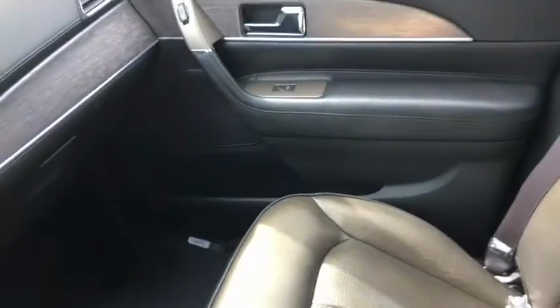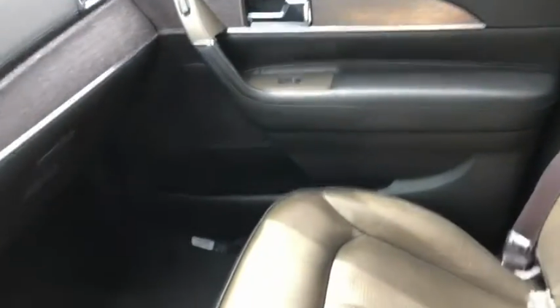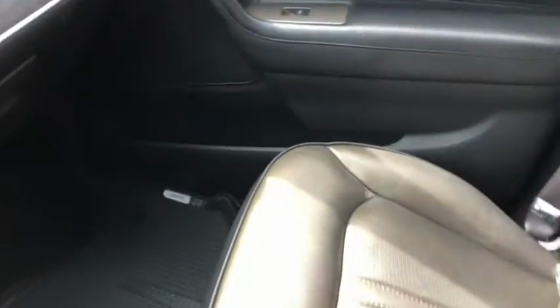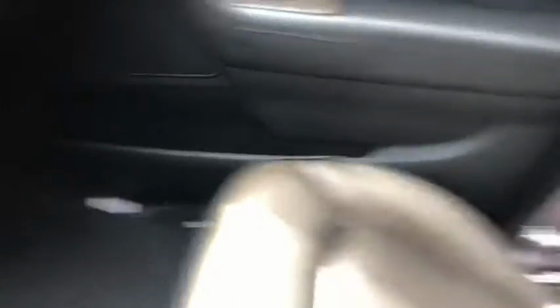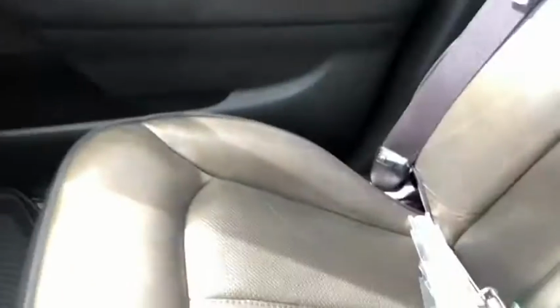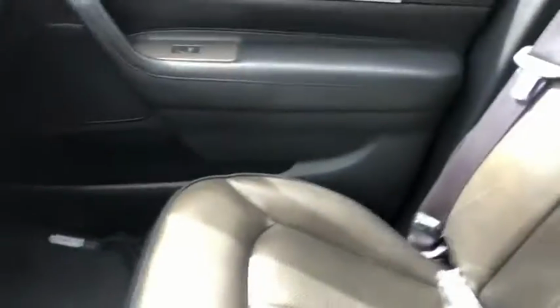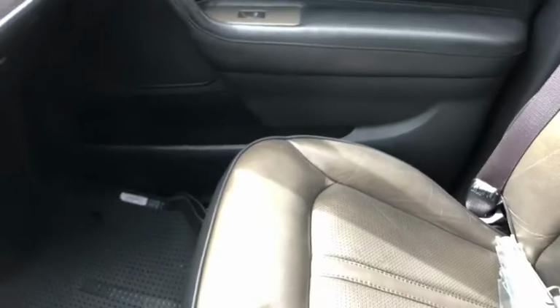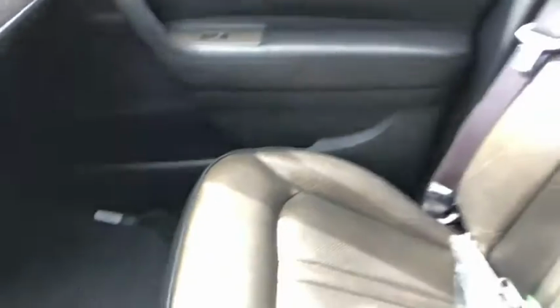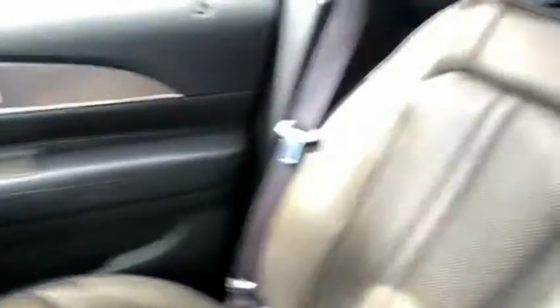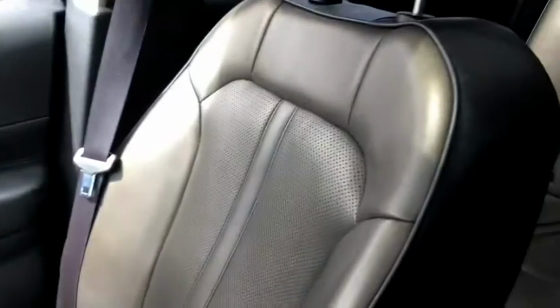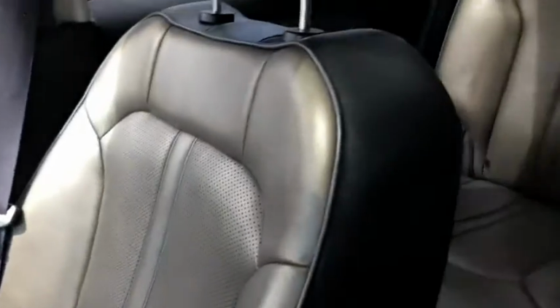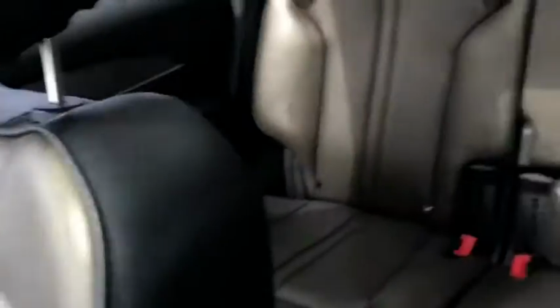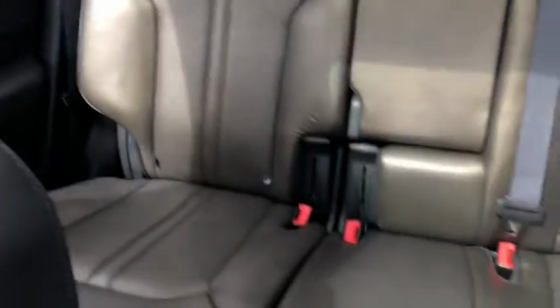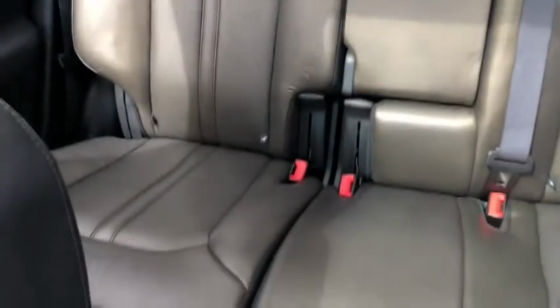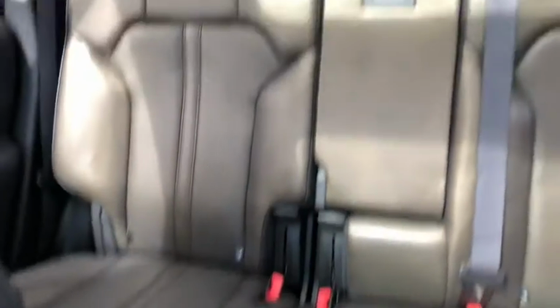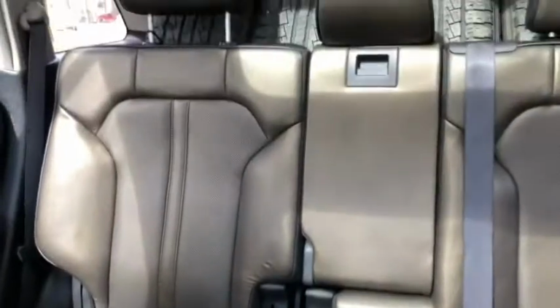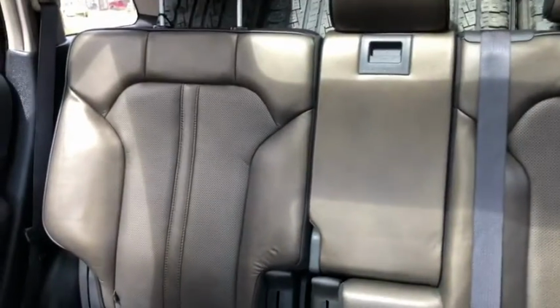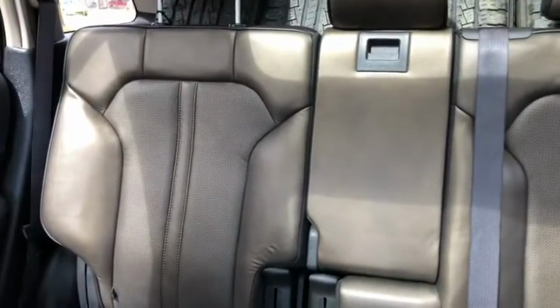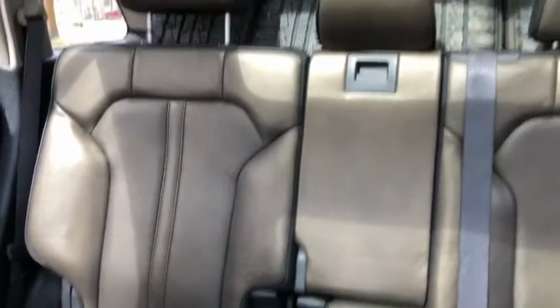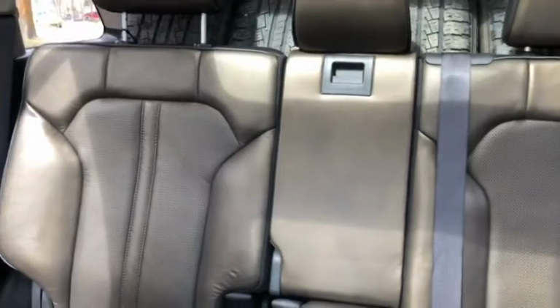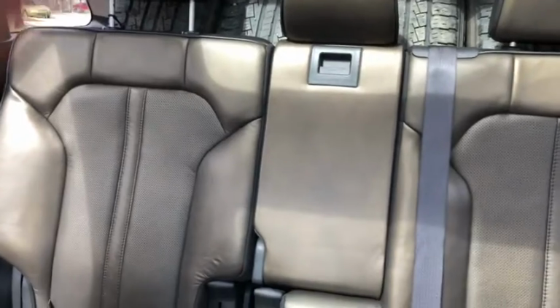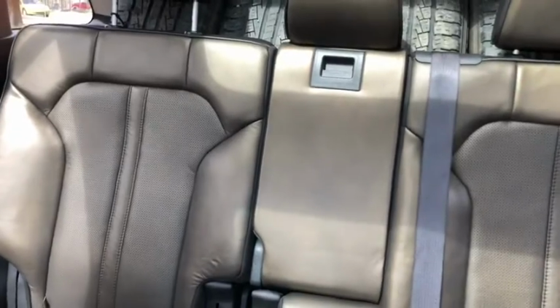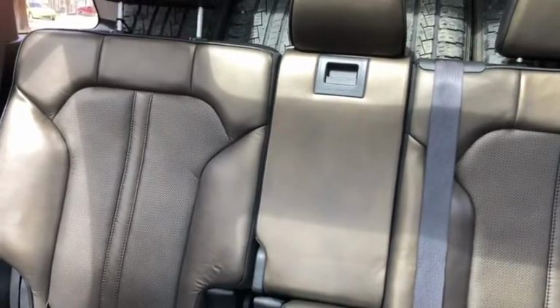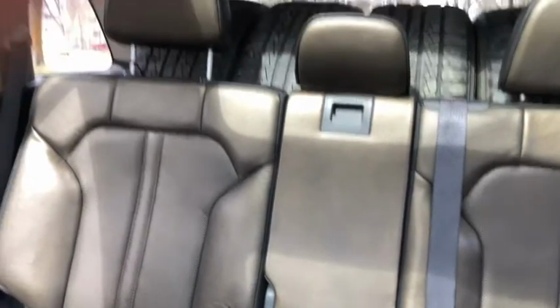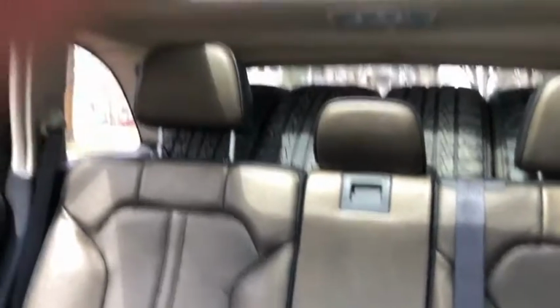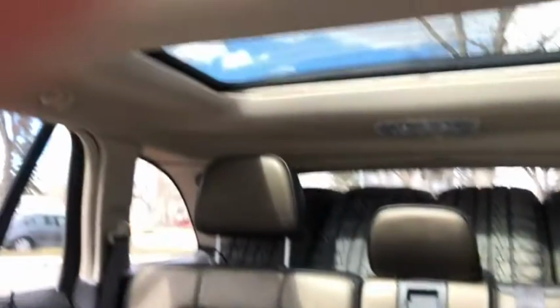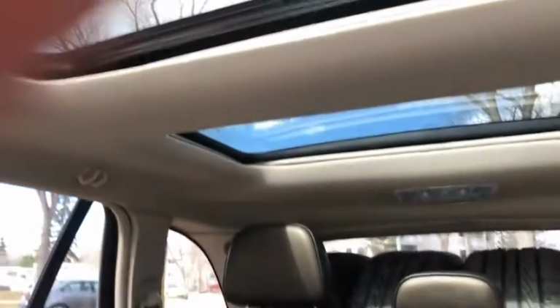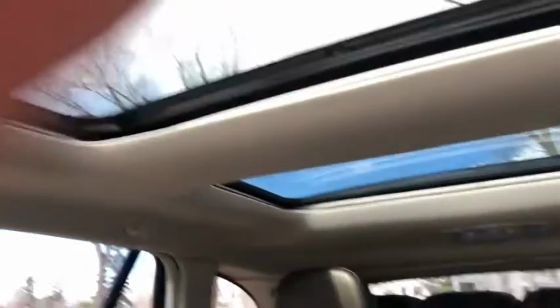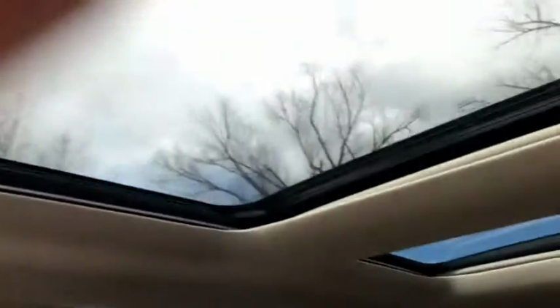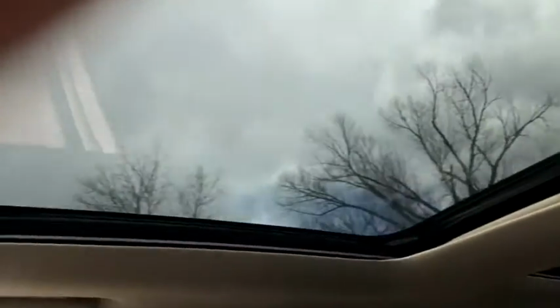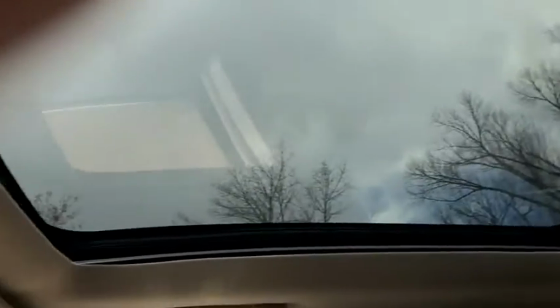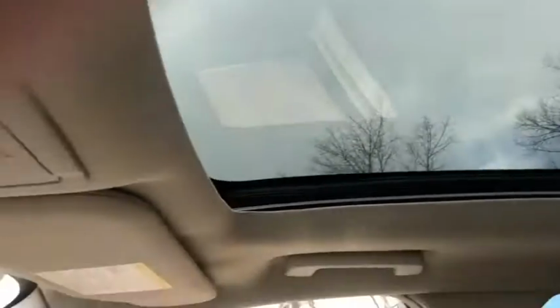As for the rest of this vehicle we have this brown leather in here. In the back seat you have that 60-40 split. You also have that pop down armrest for your rear passengers, and then taking a look up we have the dual panel moonroof.